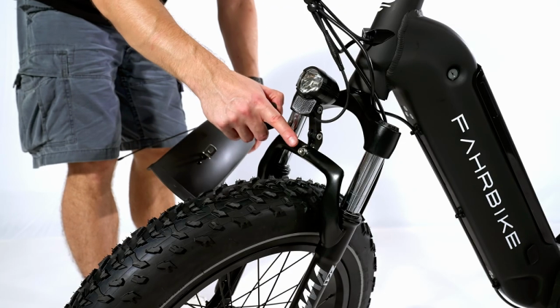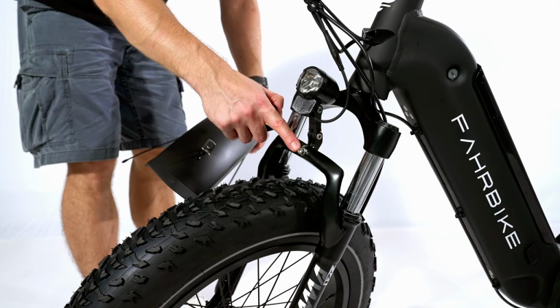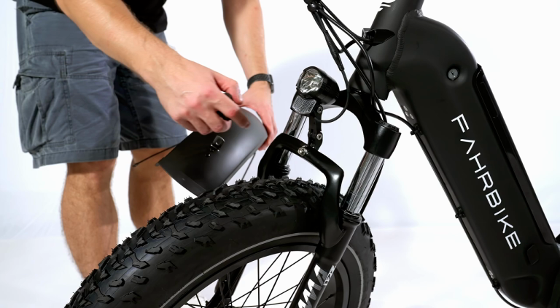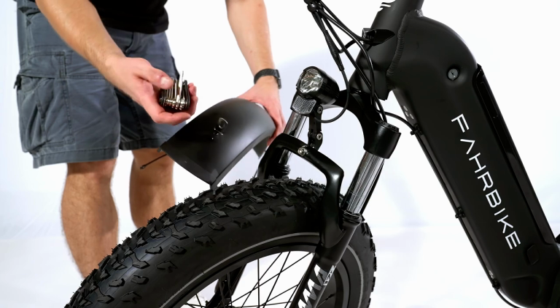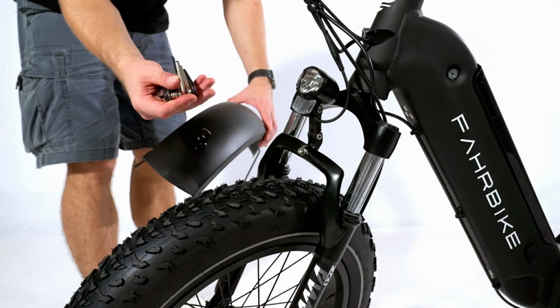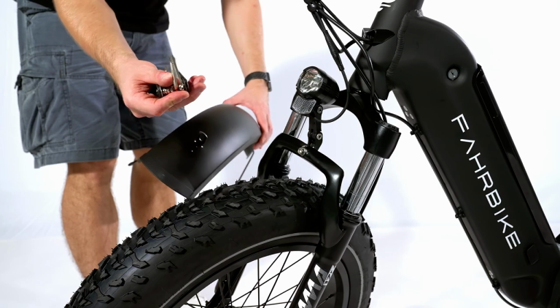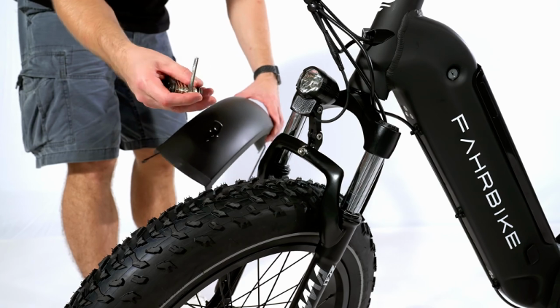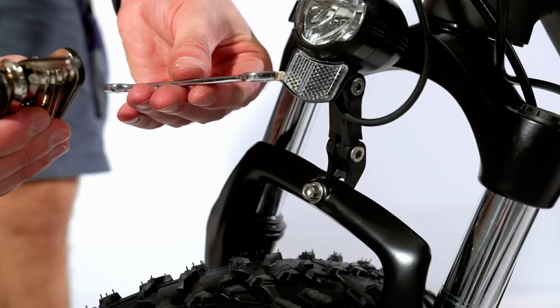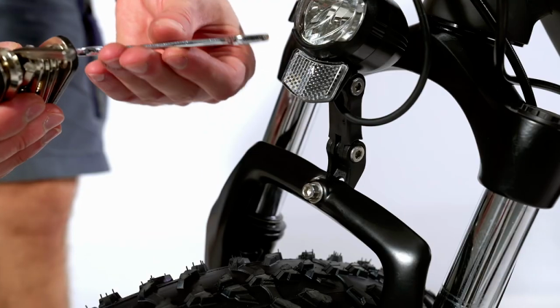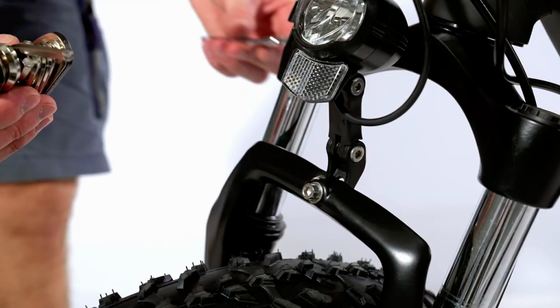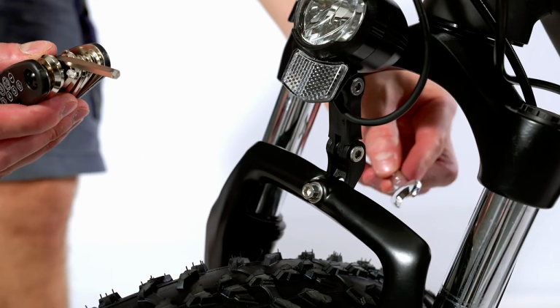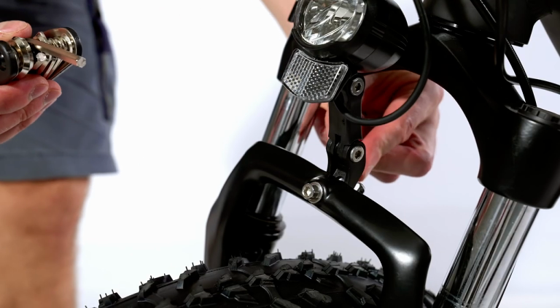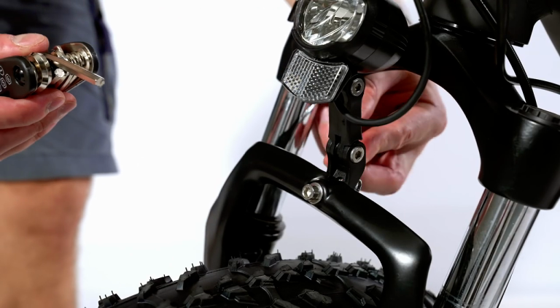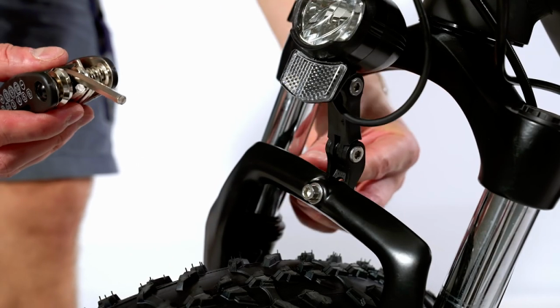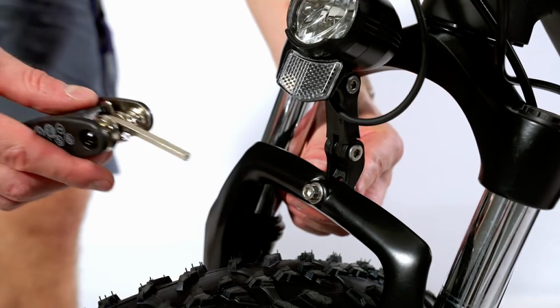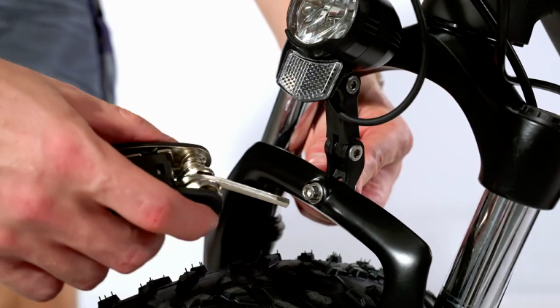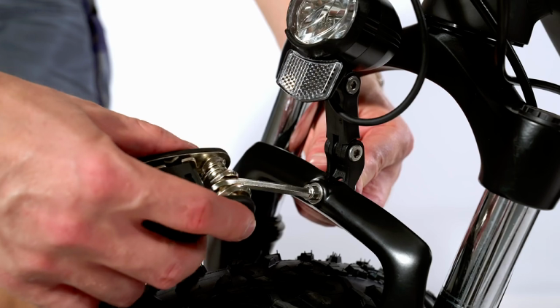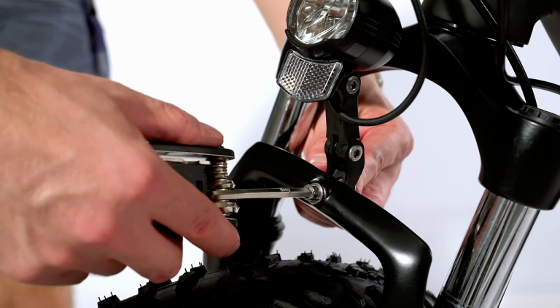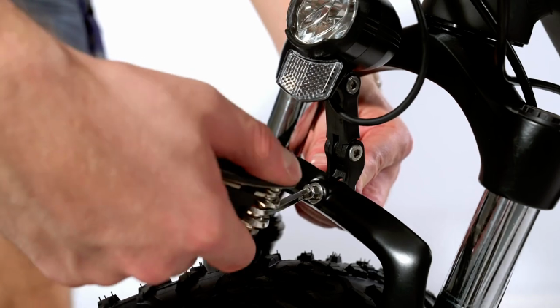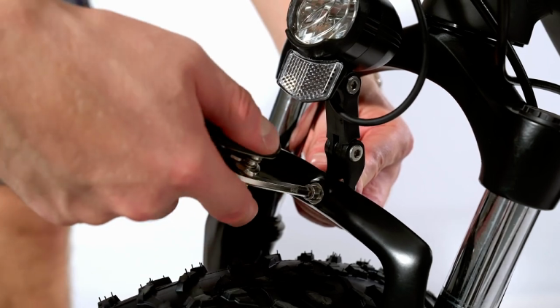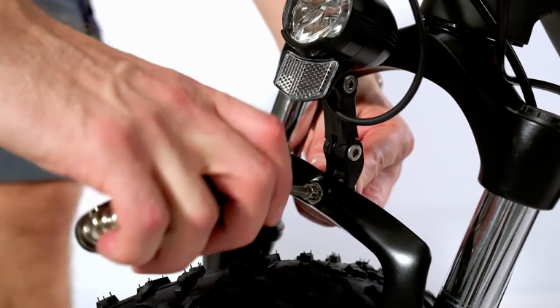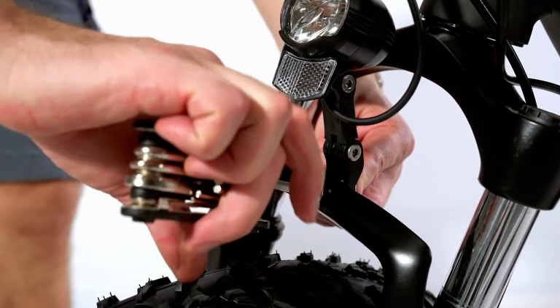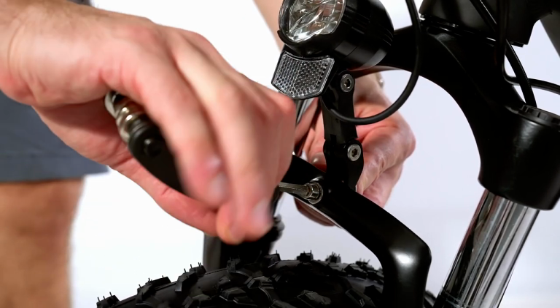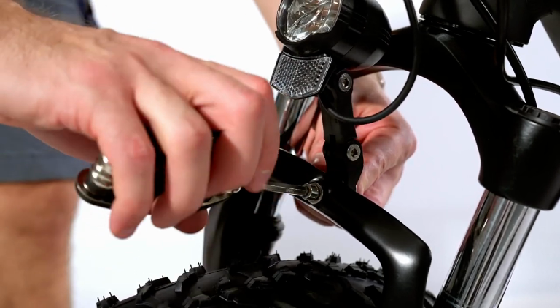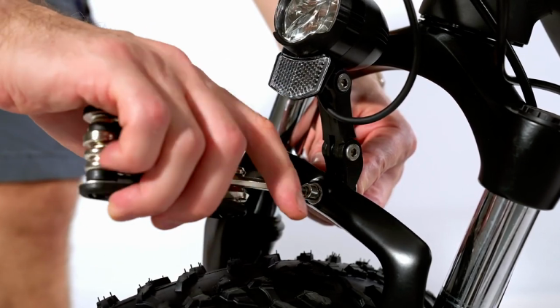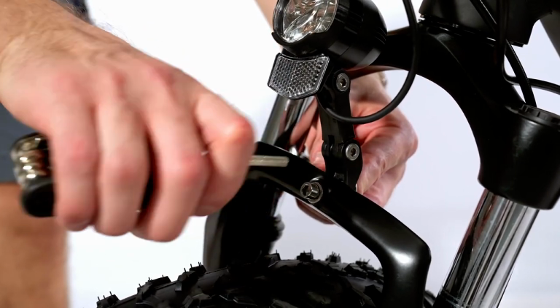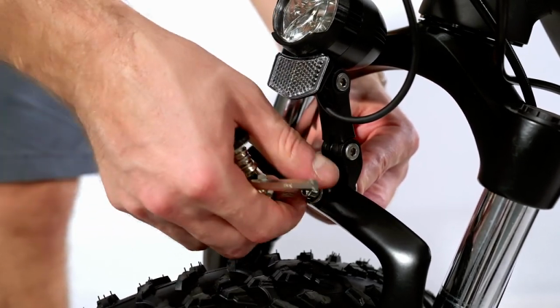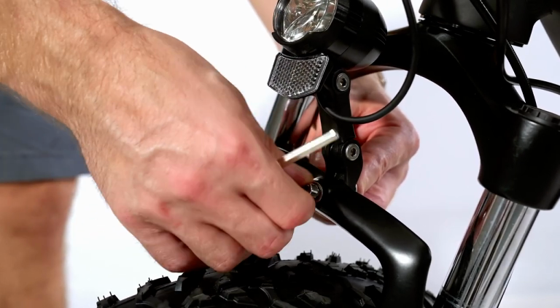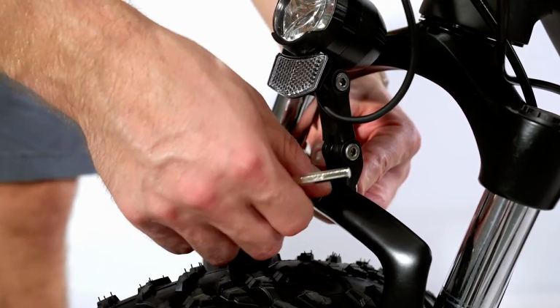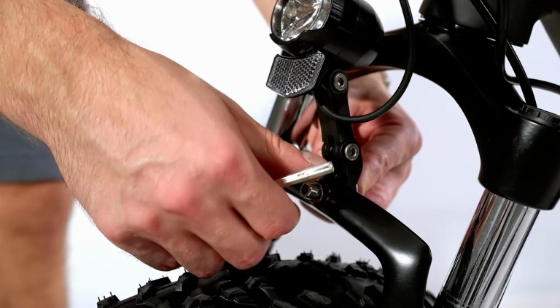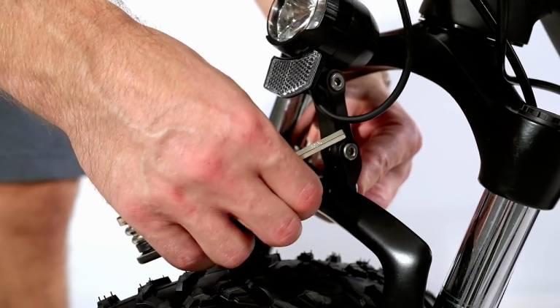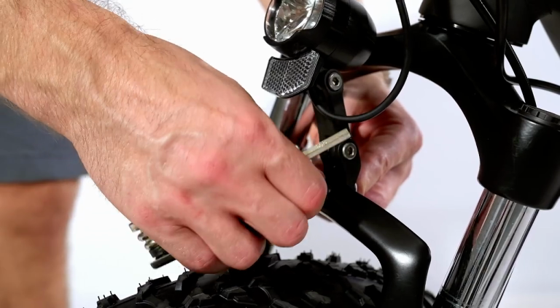Fender installation. Release the front light bolt, attach the fender hook to the back of the torch, and tighten again. Secure the bottom of the fender using the two bolts at the bottom of the front fork.